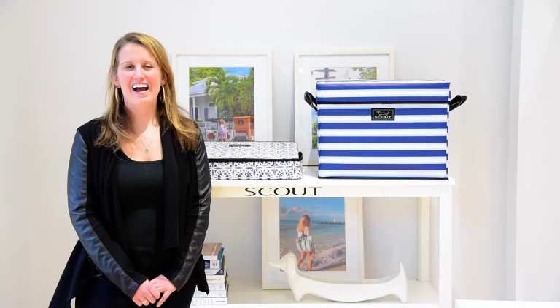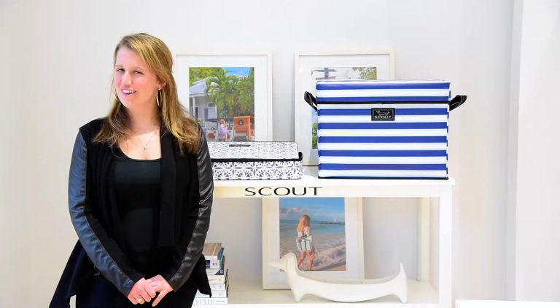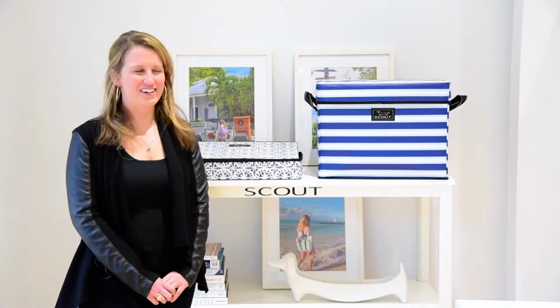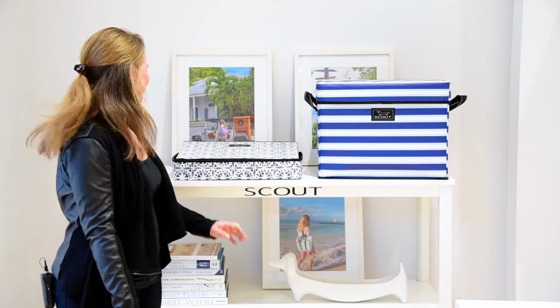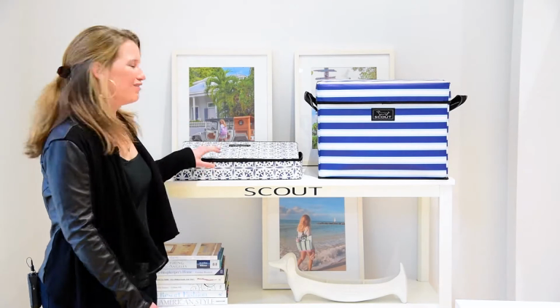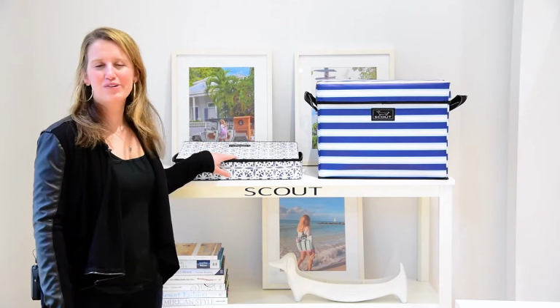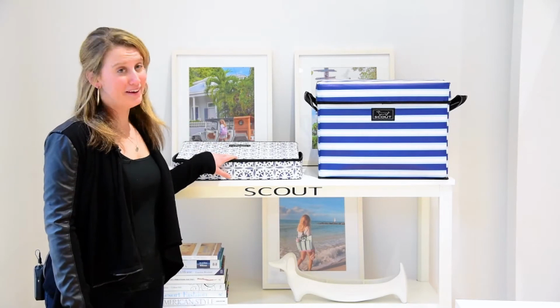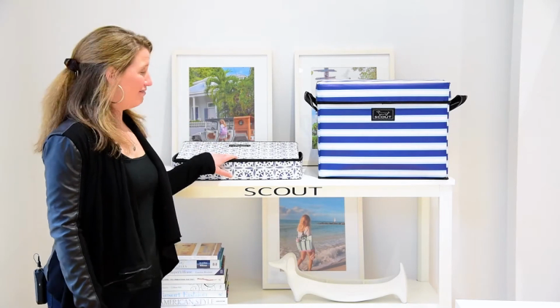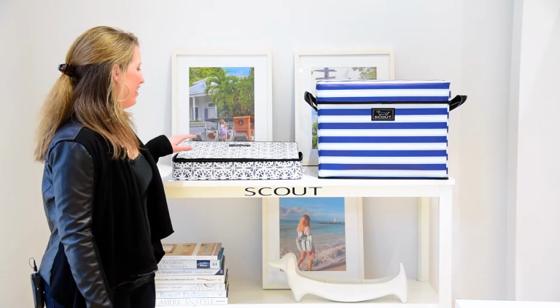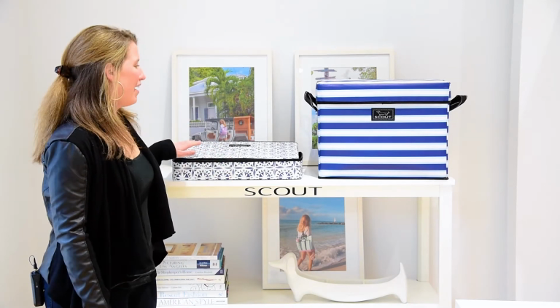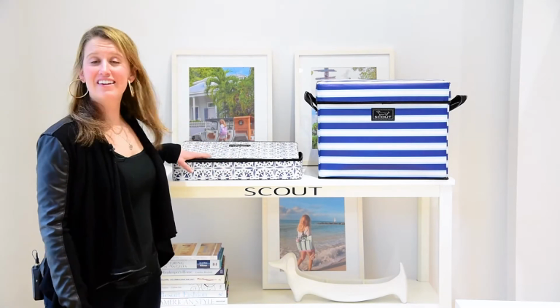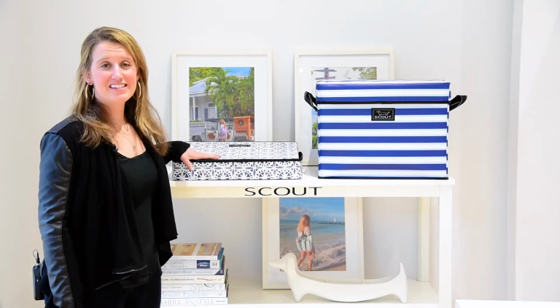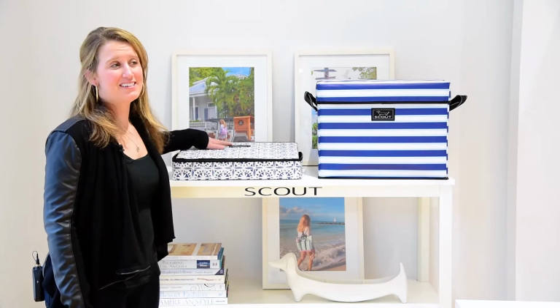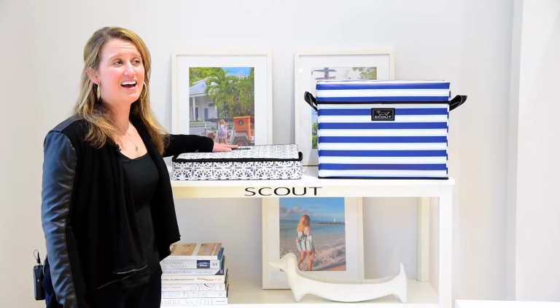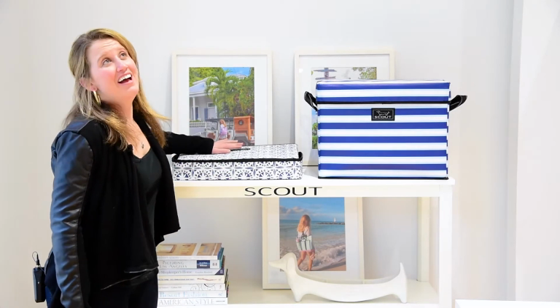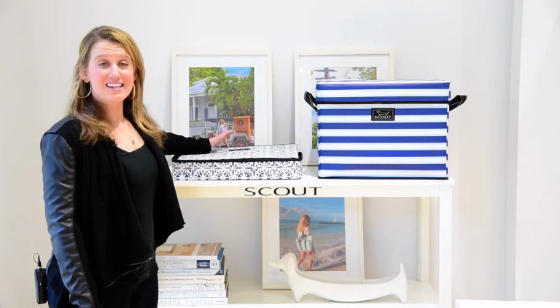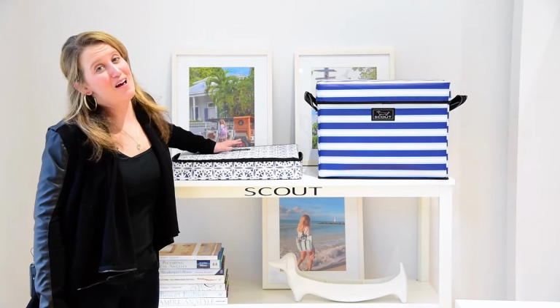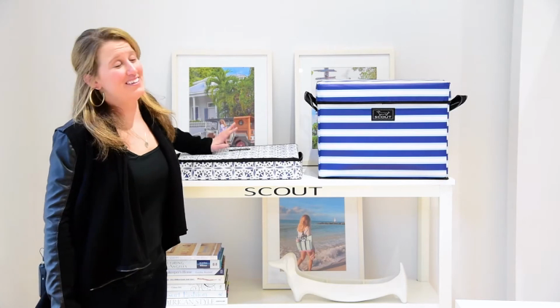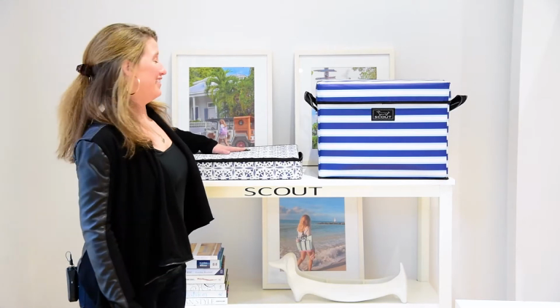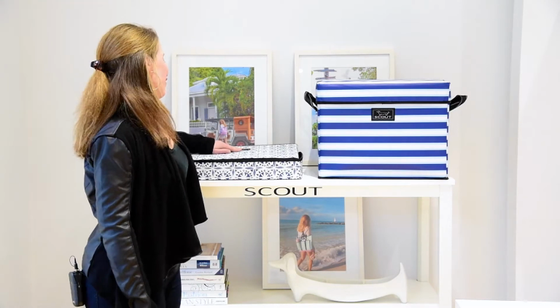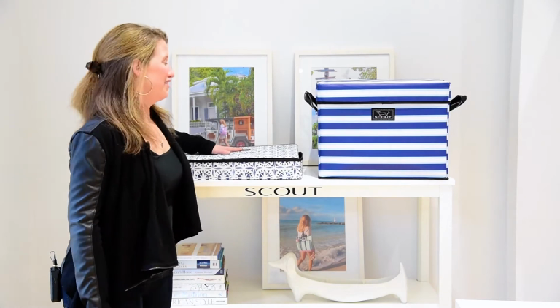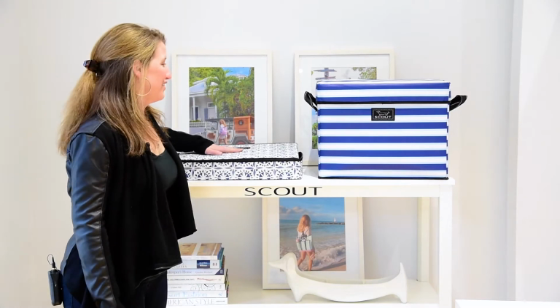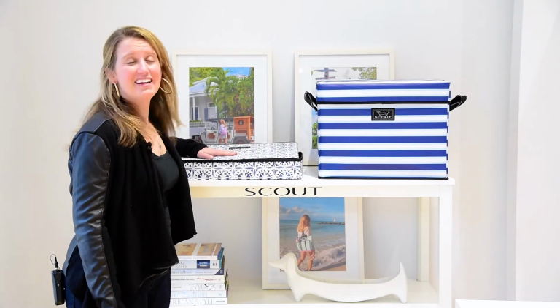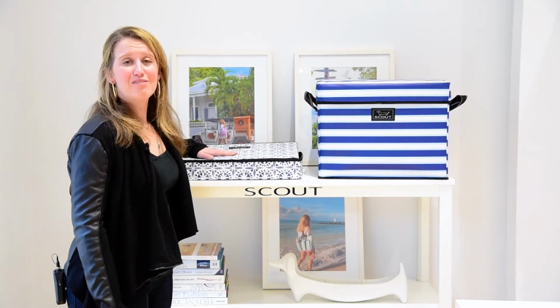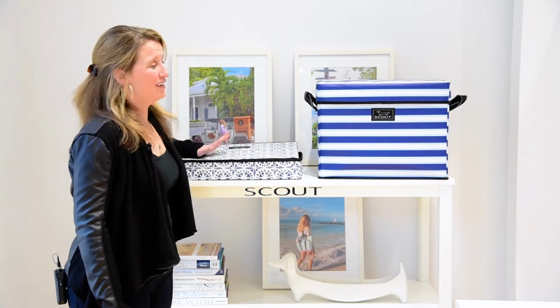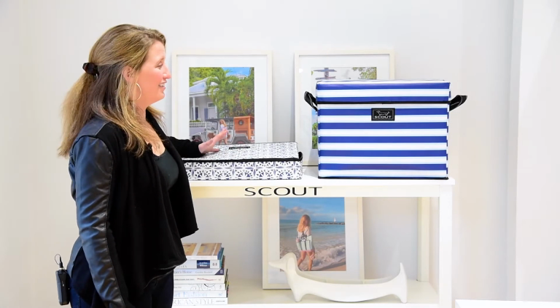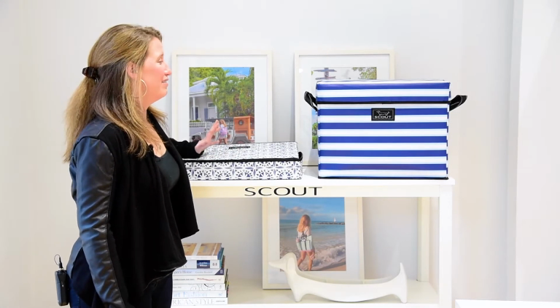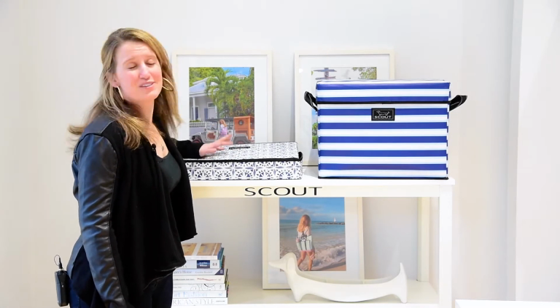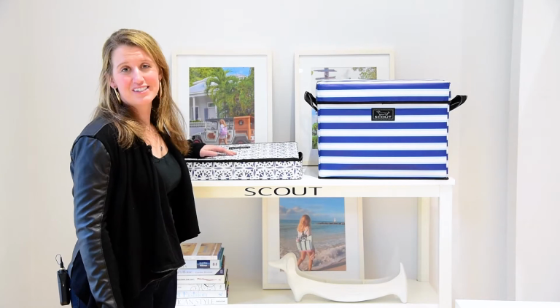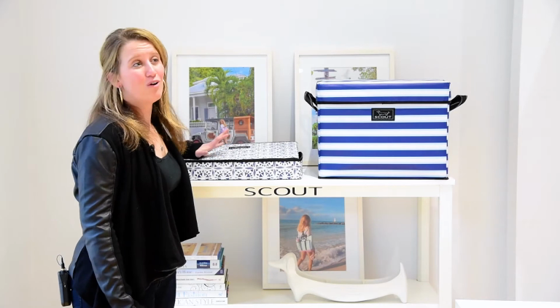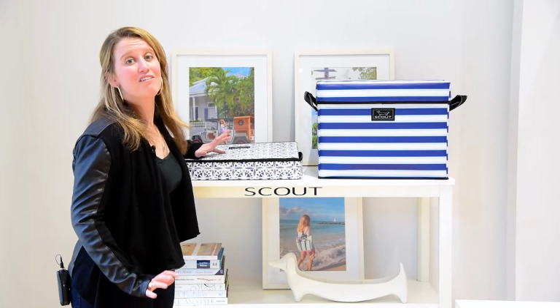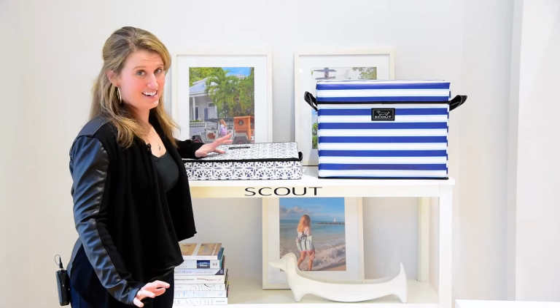I'm Crutcher and this is the Rump Roost Medium. I love this because I have a 70 pound golden retriever, so I need a really sturdy piece of storage to hold all of his stuff.